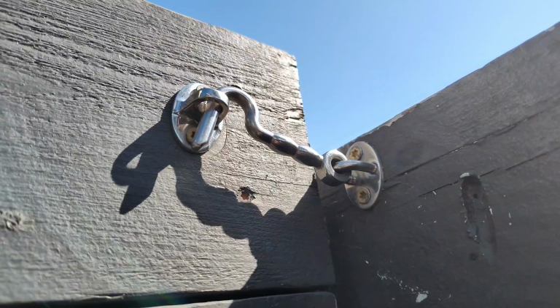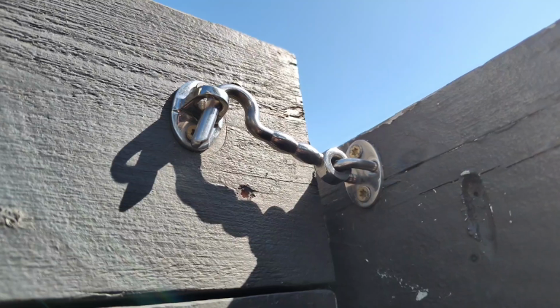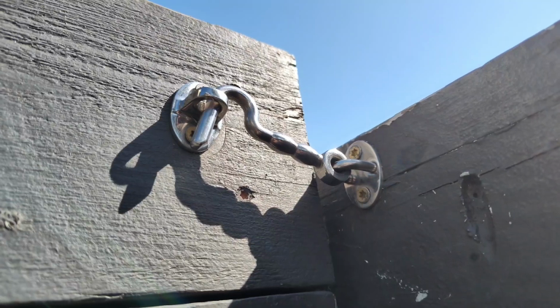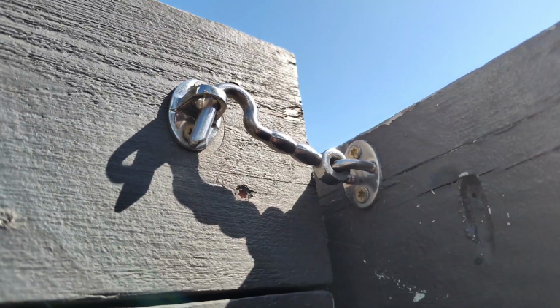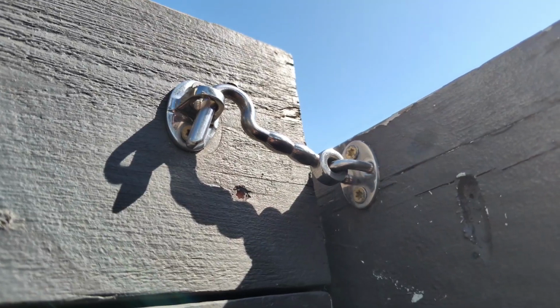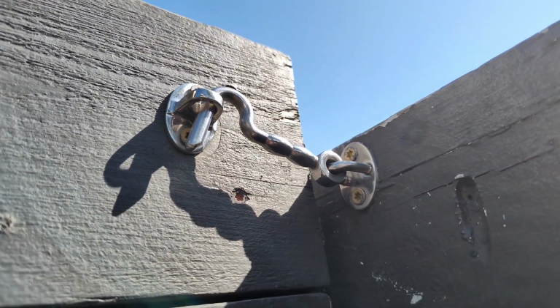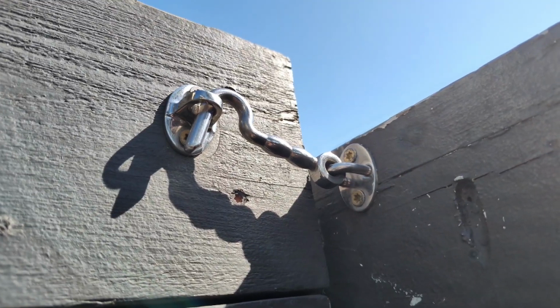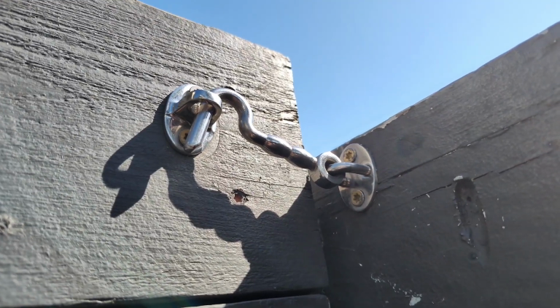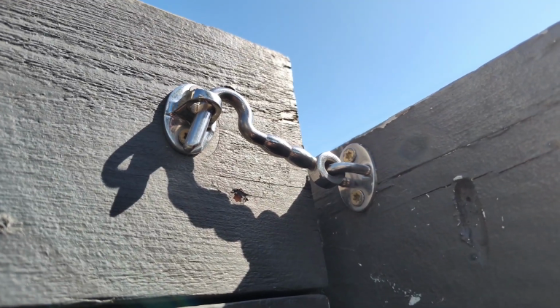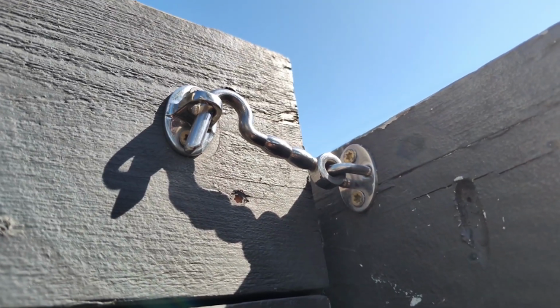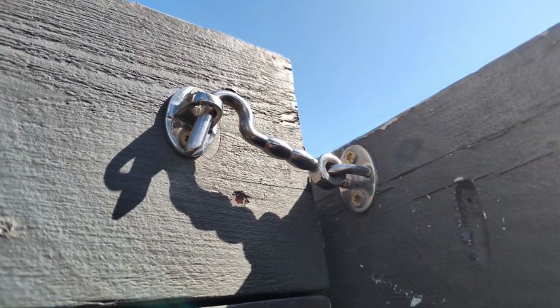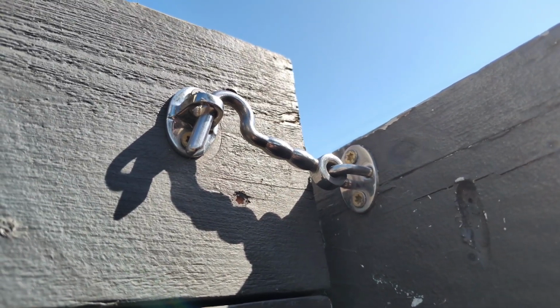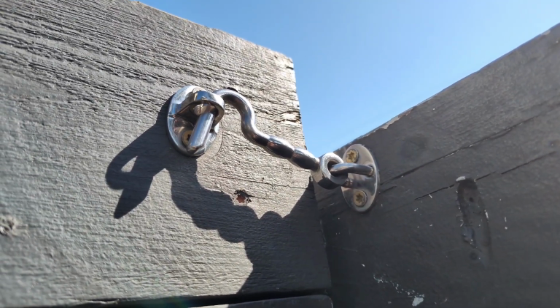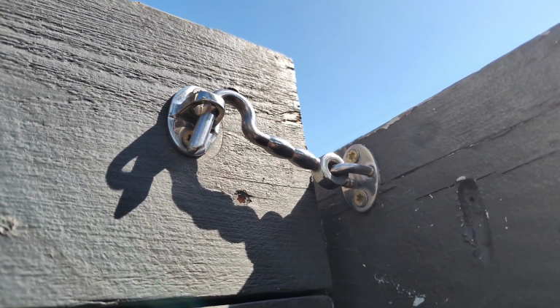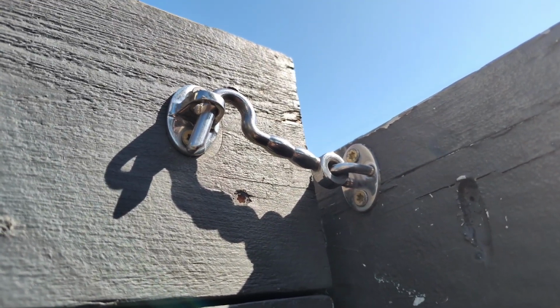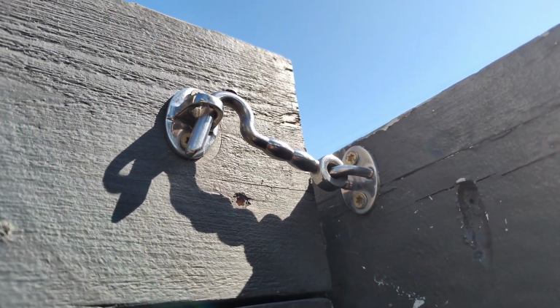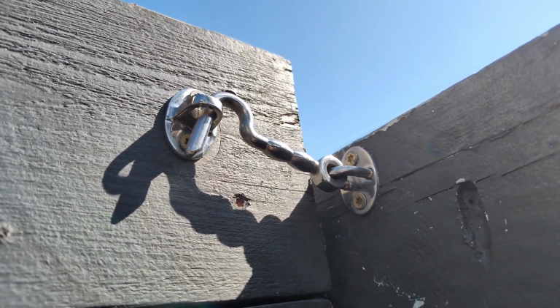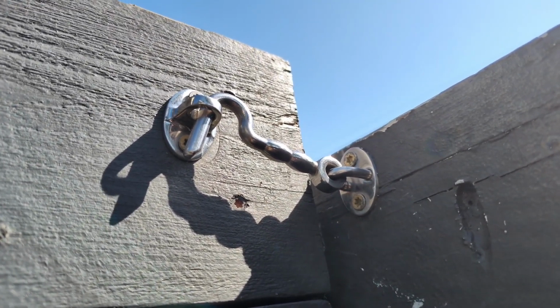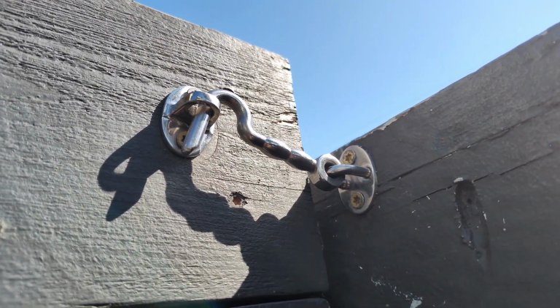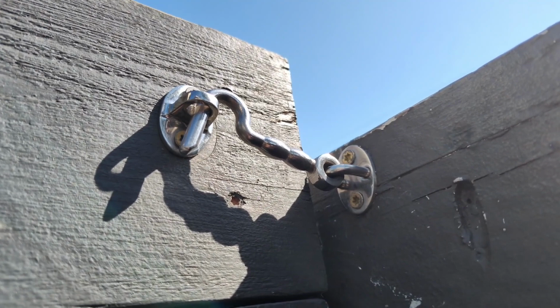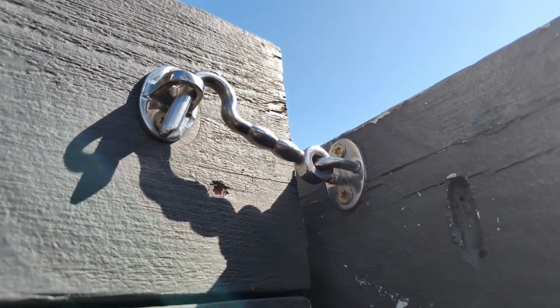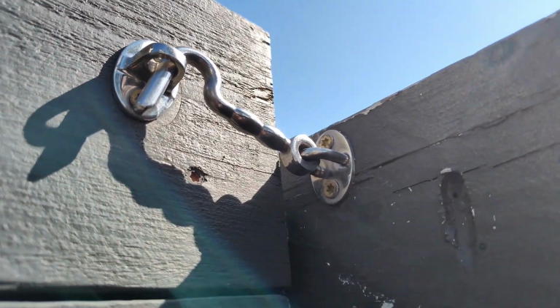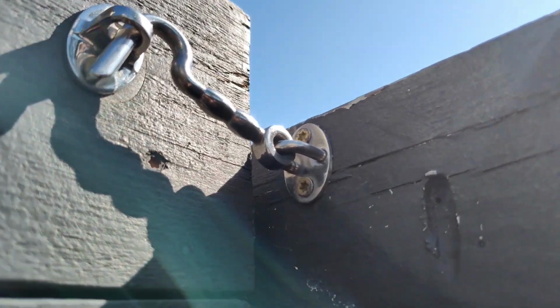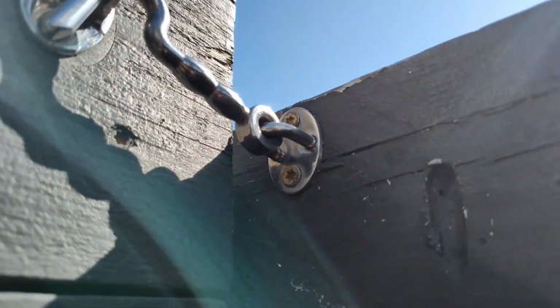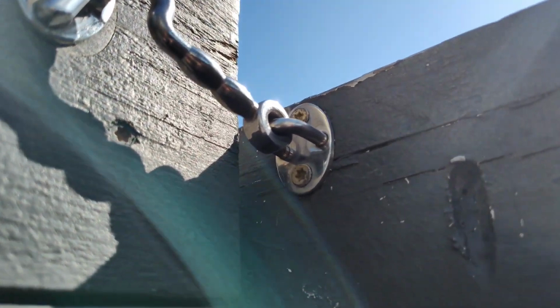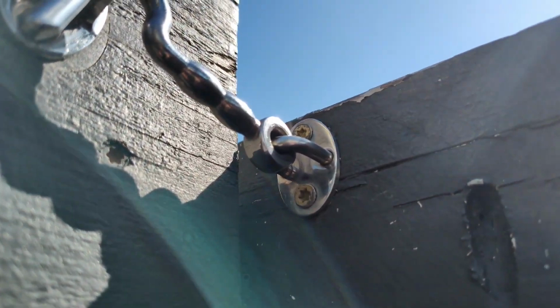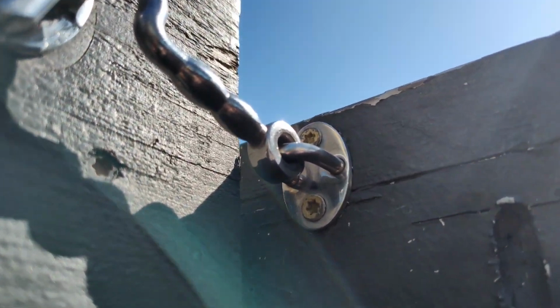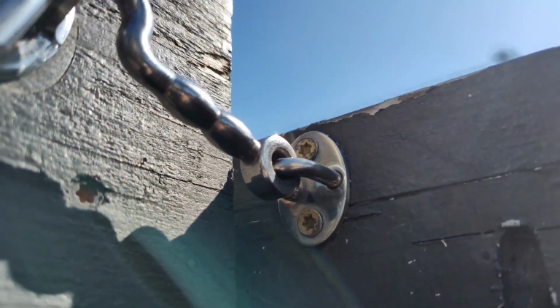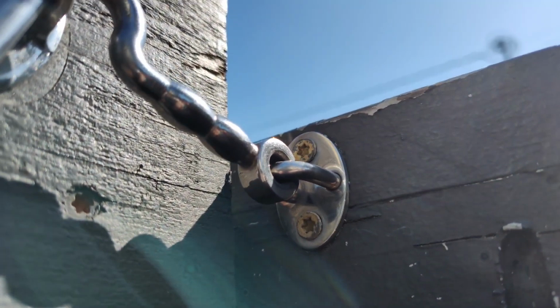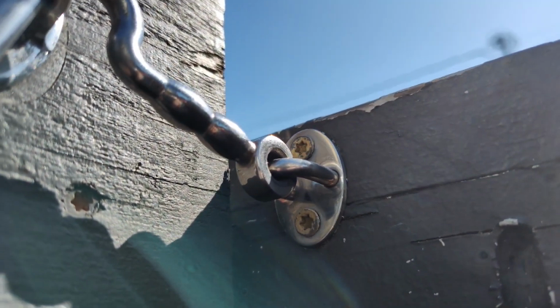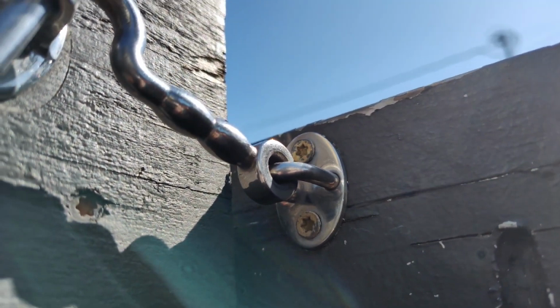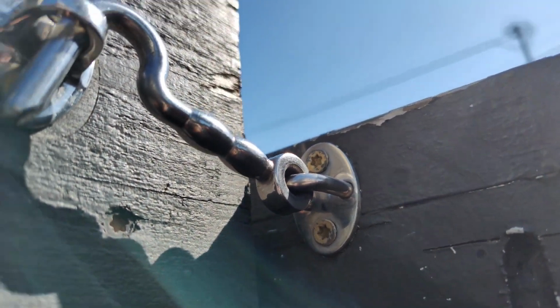Hi everybody, it's Derek here. Today I have with me this 4-inch privacy hook latch for doors. It is made from nickel. Here's what it looks like up close.